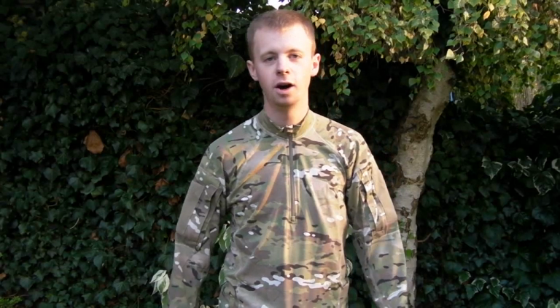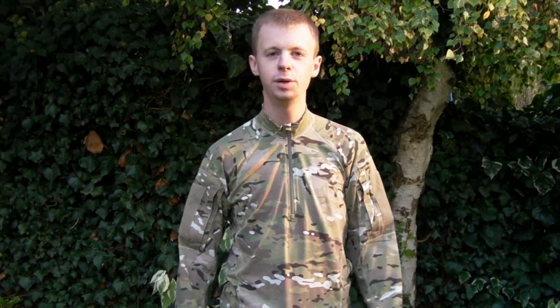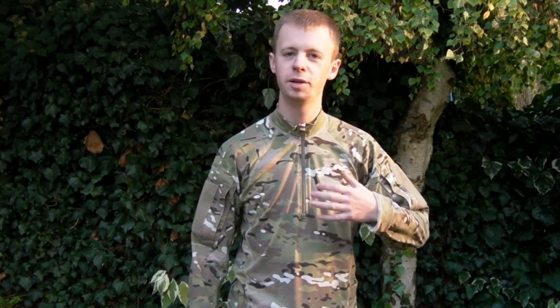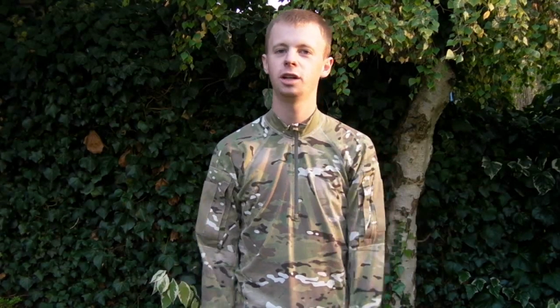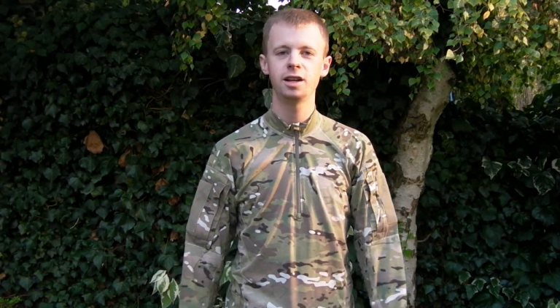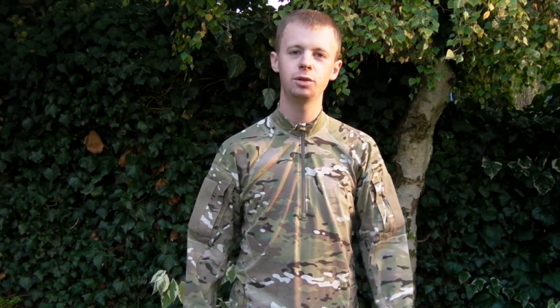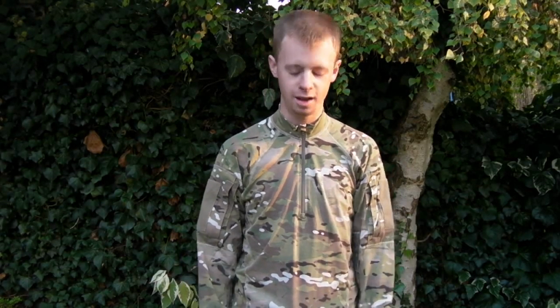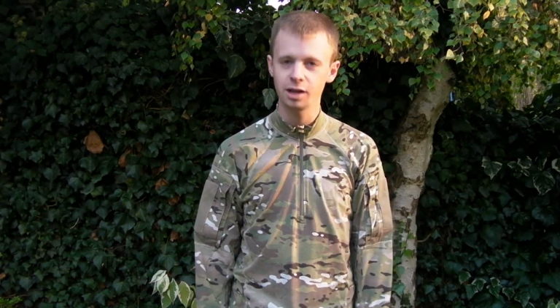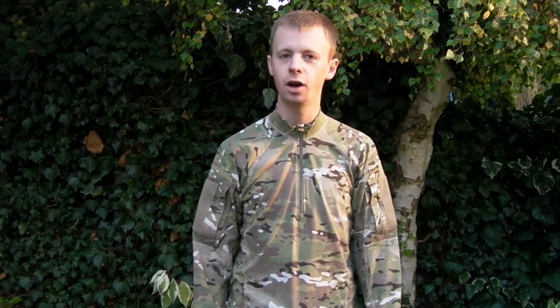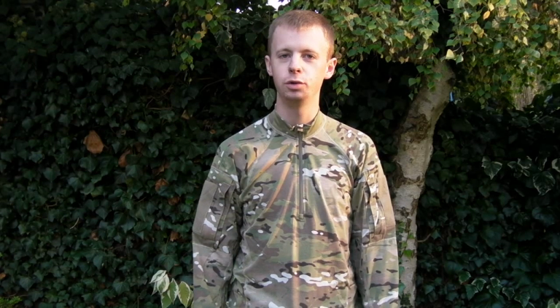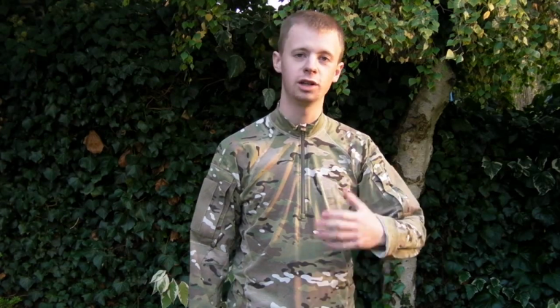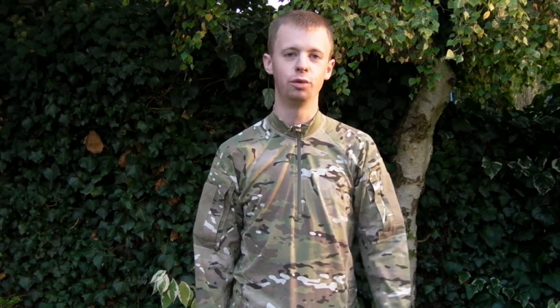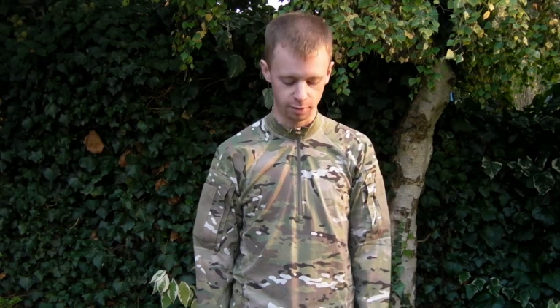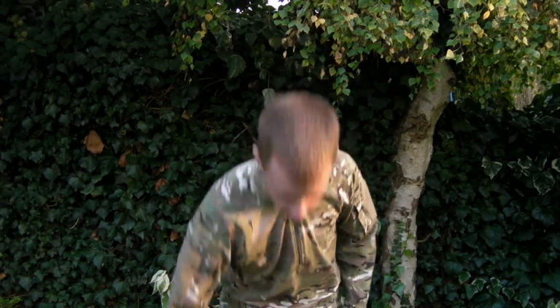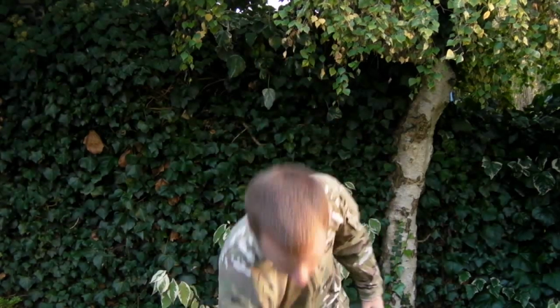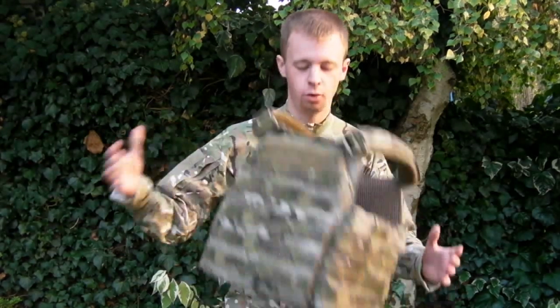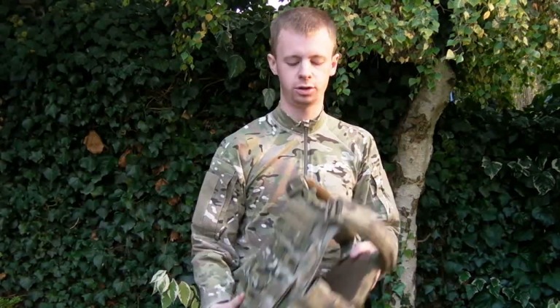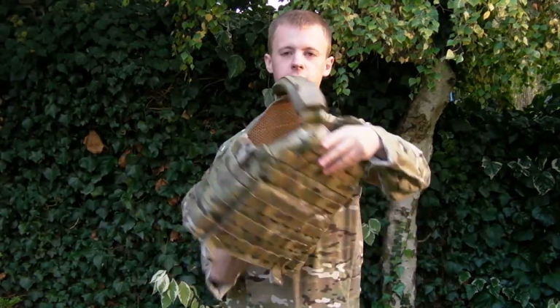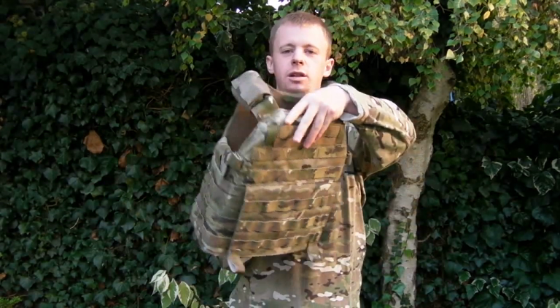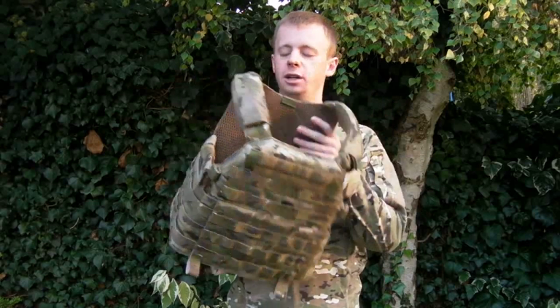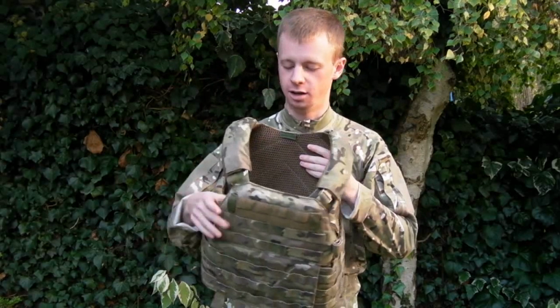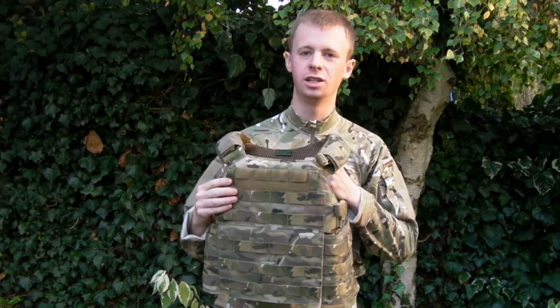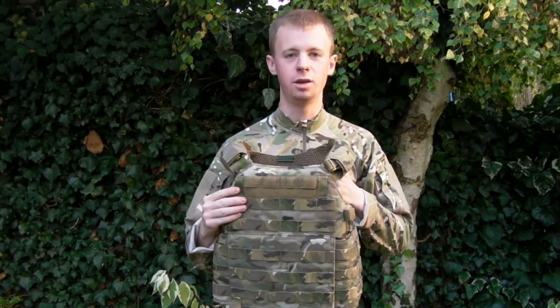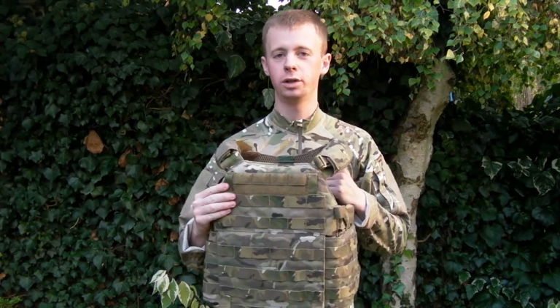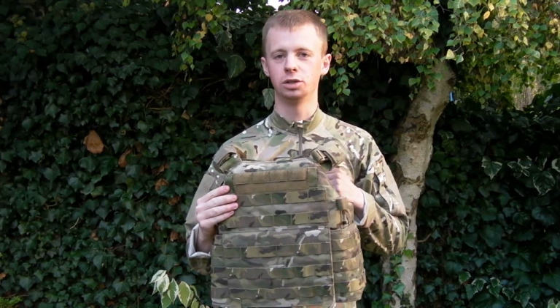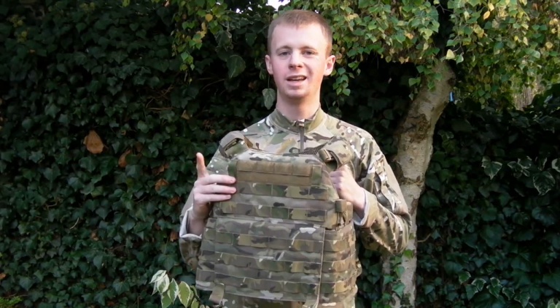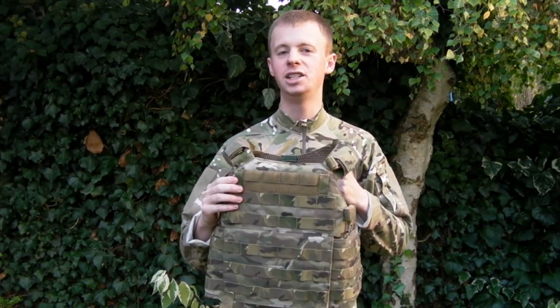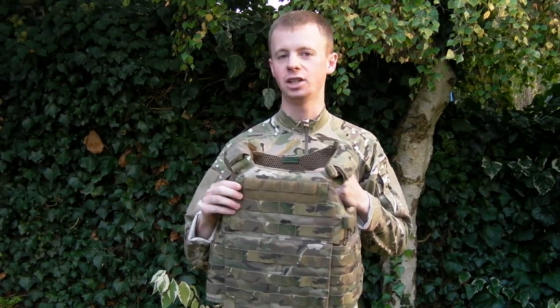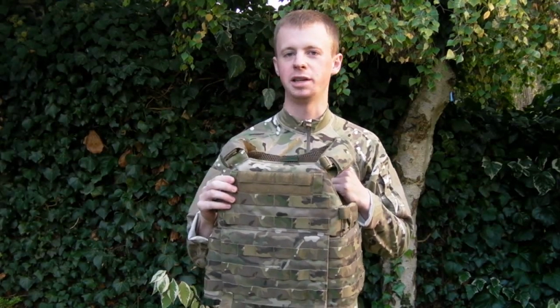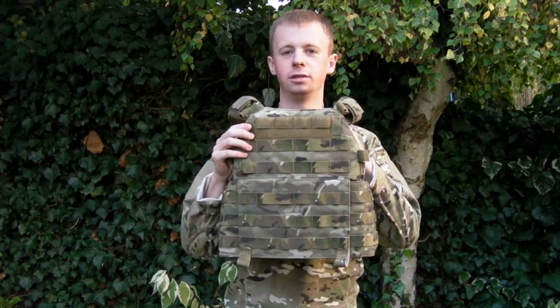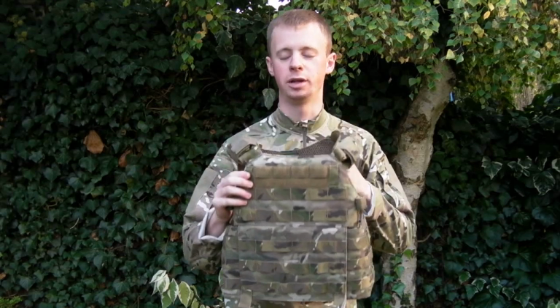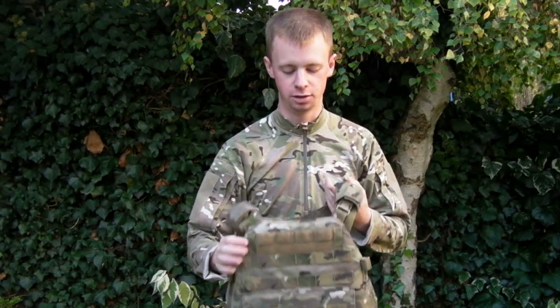Hi there everyone, my name is Chris and today I'll be doing a bit of a gear overview, sort of a review type of thing for you, all about this little bit here. This is the Warrior Assault Systems DCS plate carrier in multi-cam as you see.